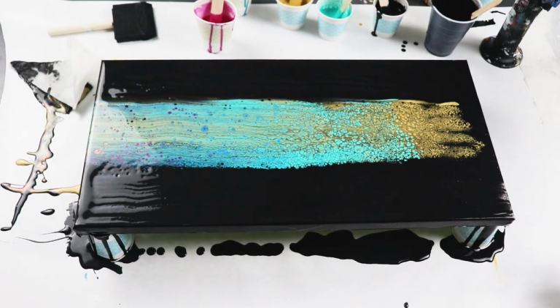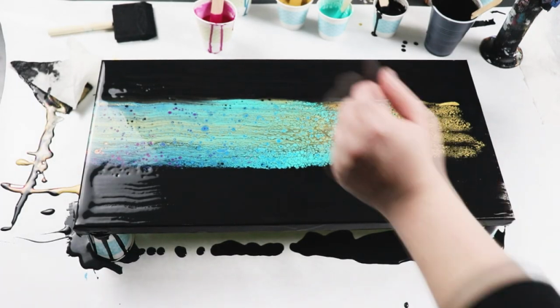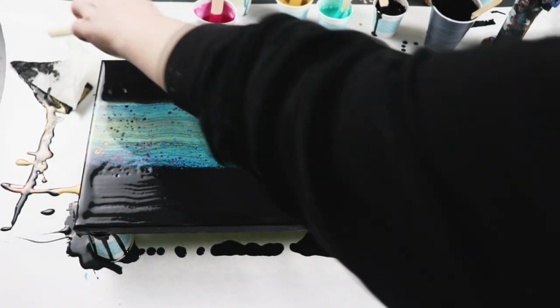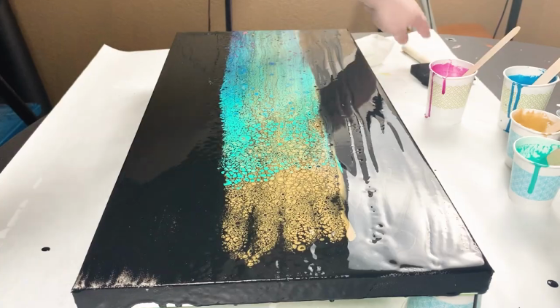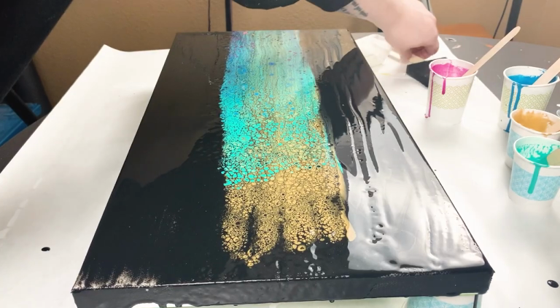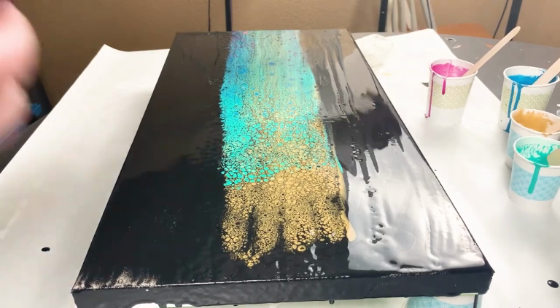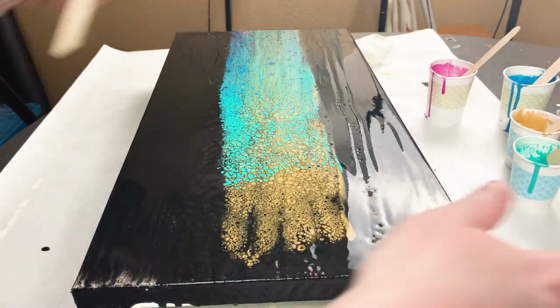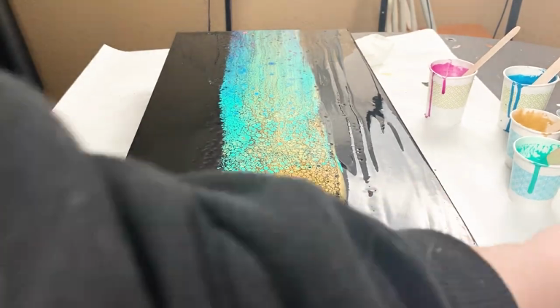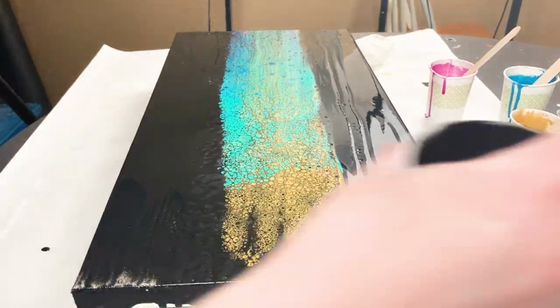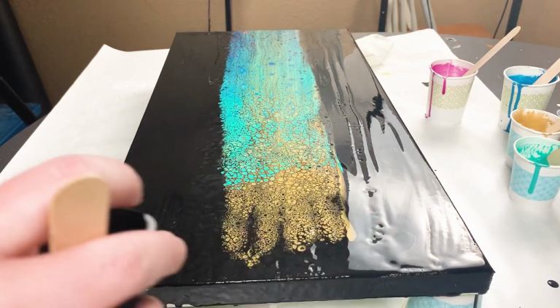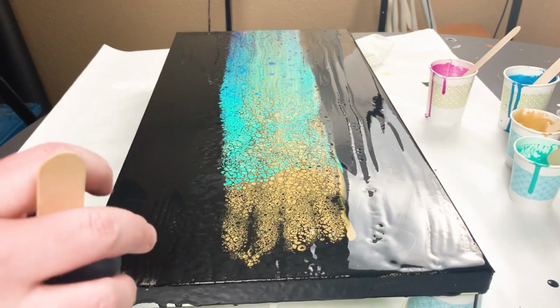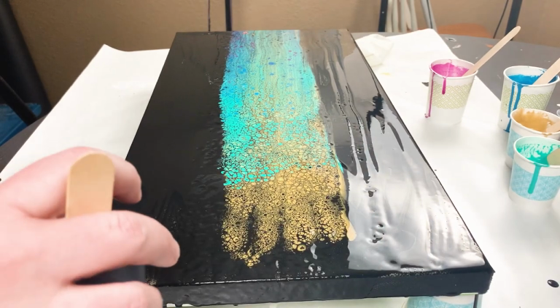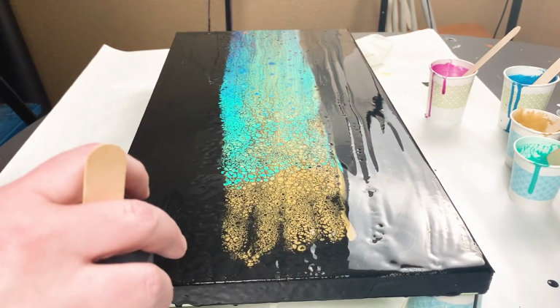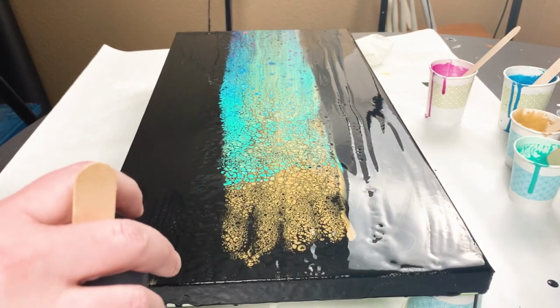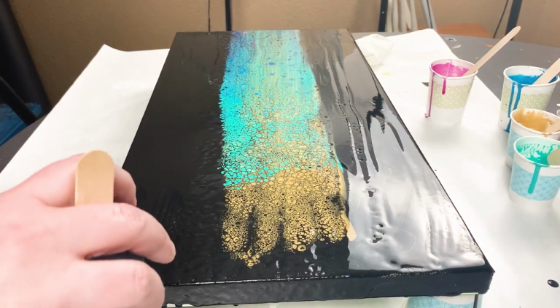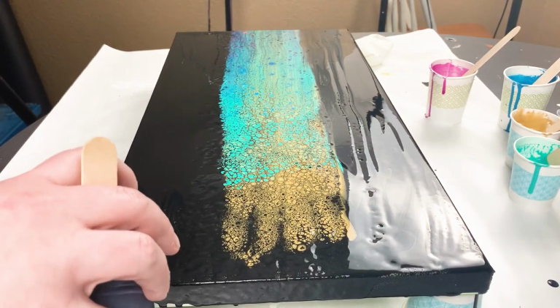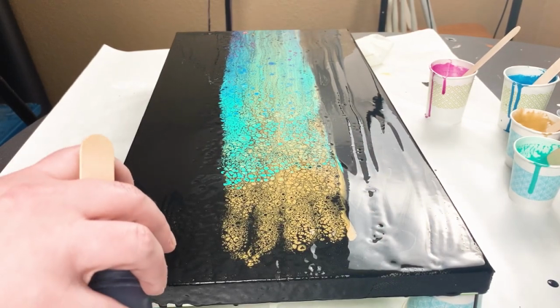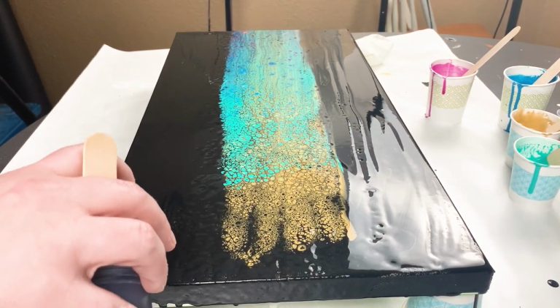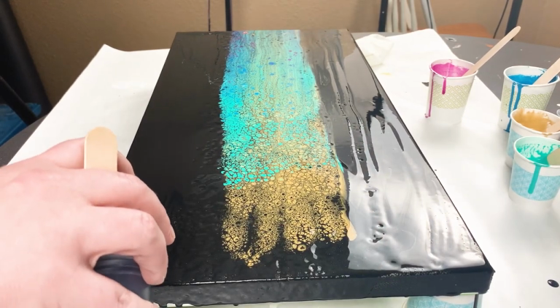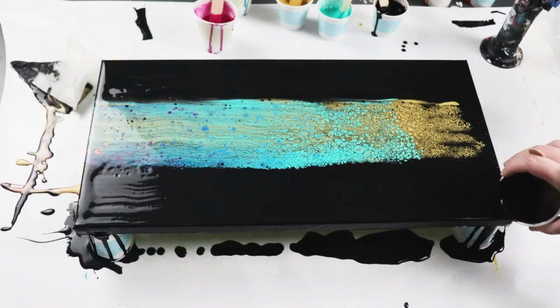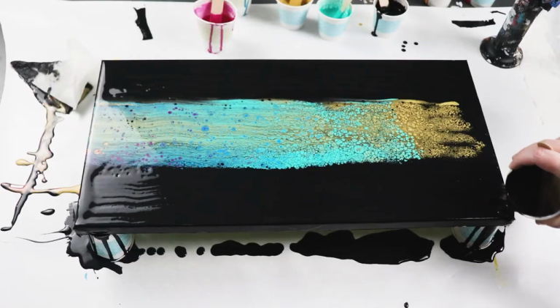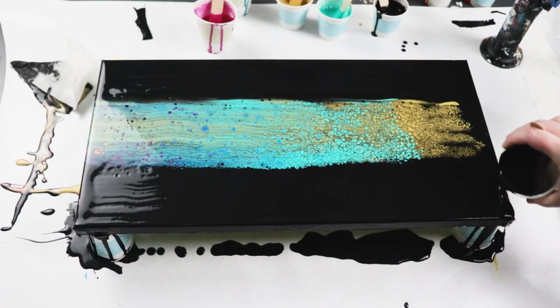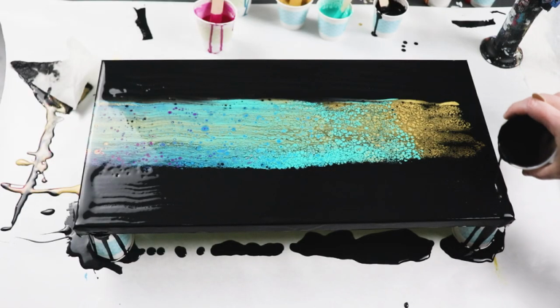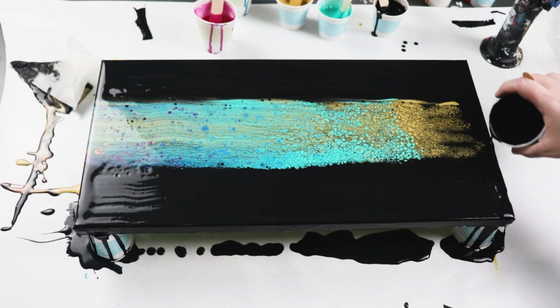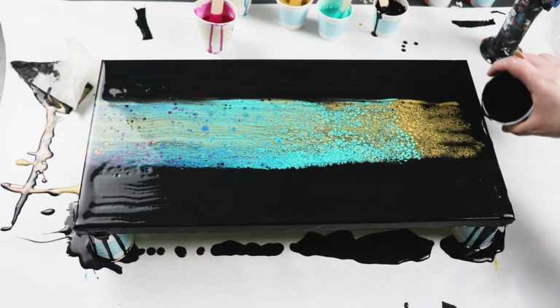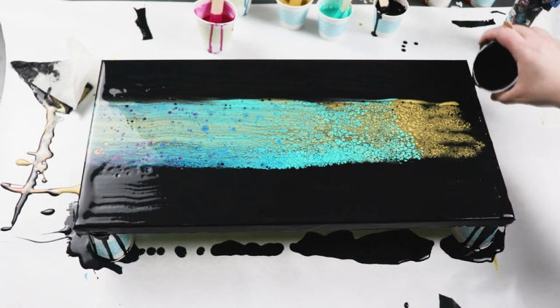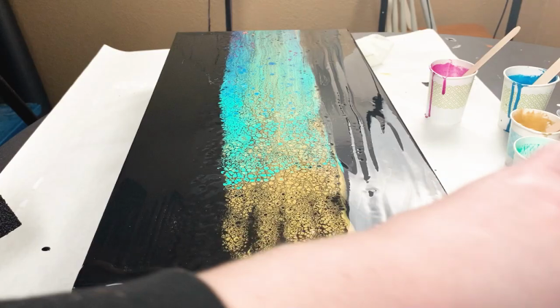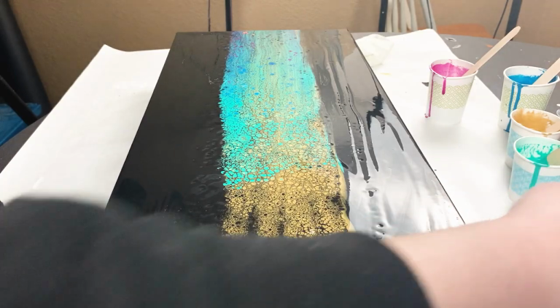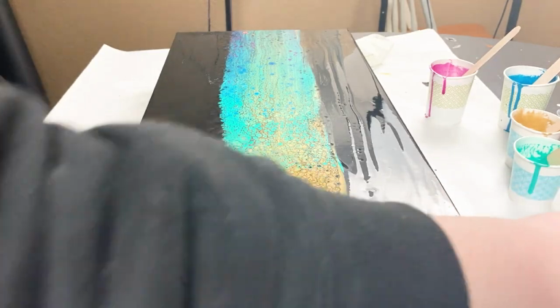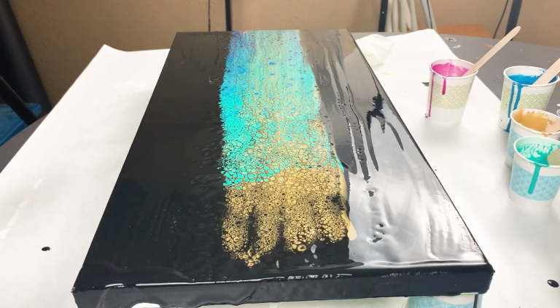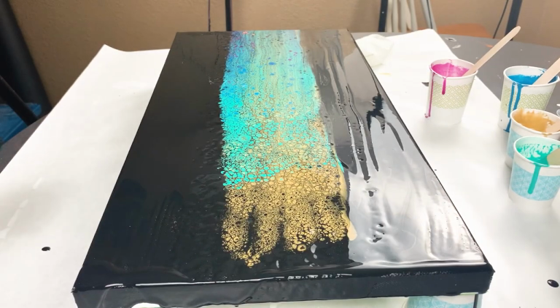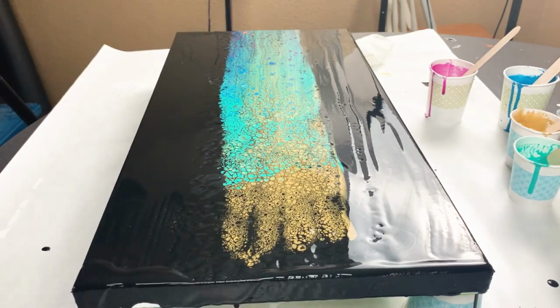I used a little bit more of my black base paint to touch up some areas where you could still see the canvas, and then I also tilted it a little bit to try and pull out some of those cells and some of those other colors.